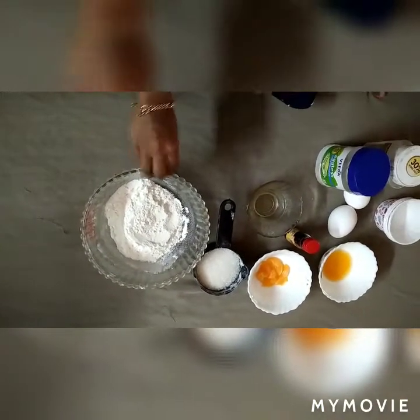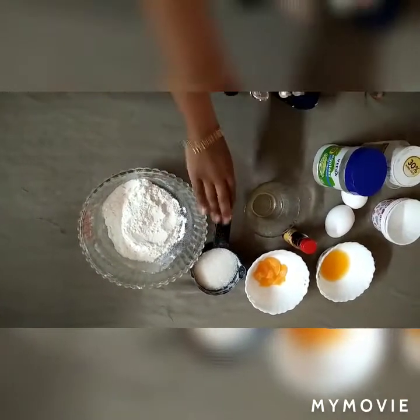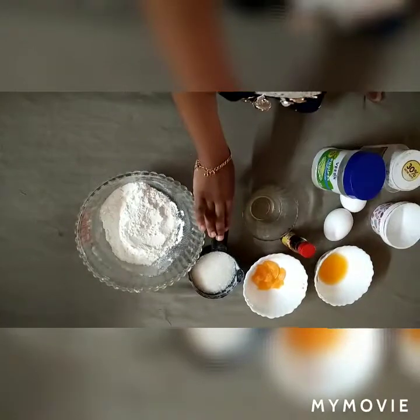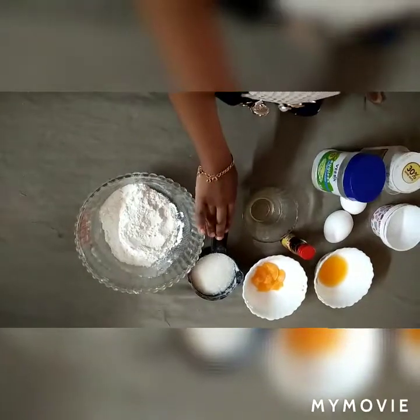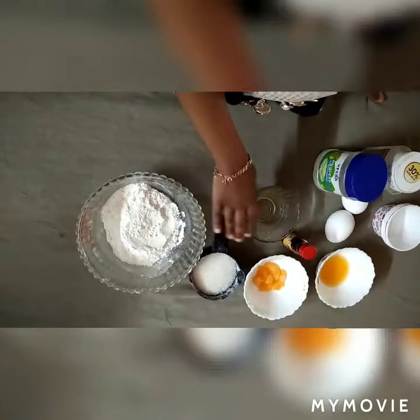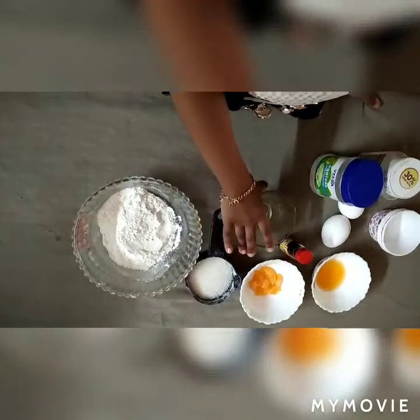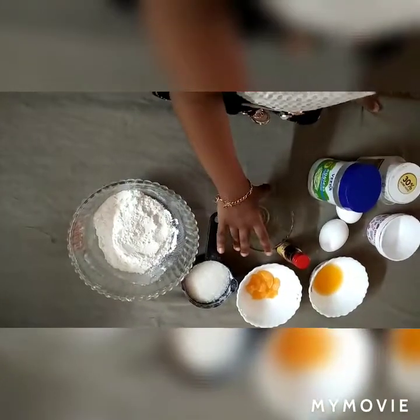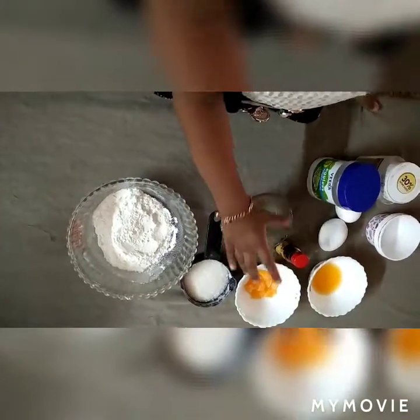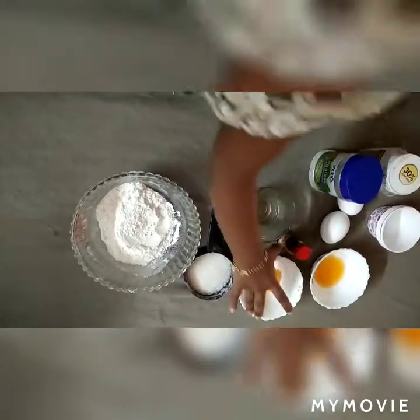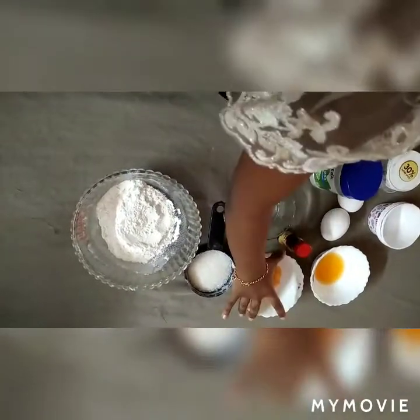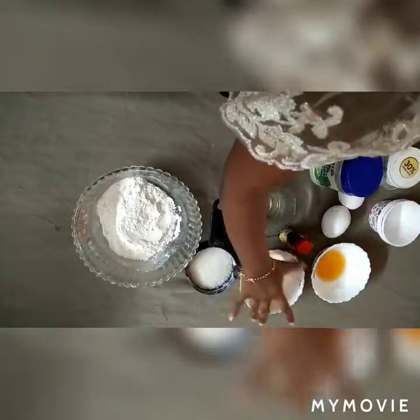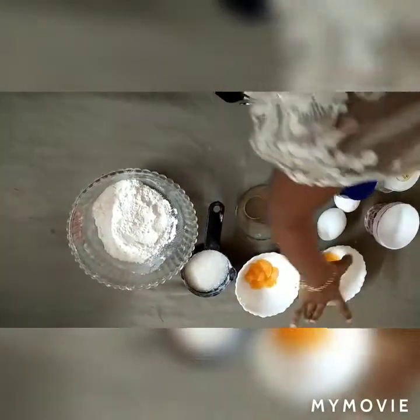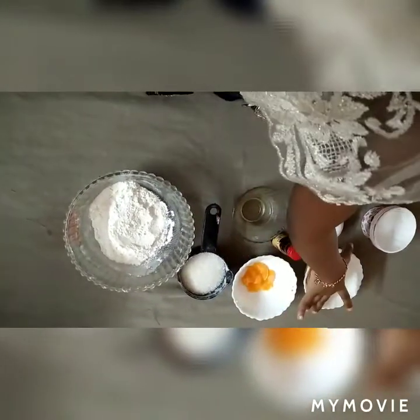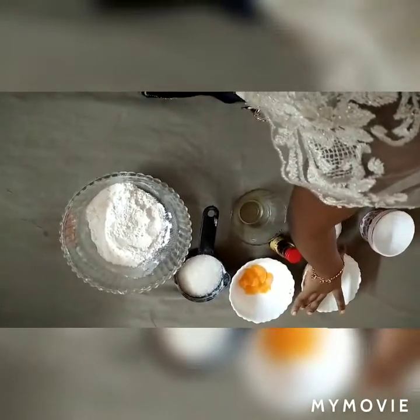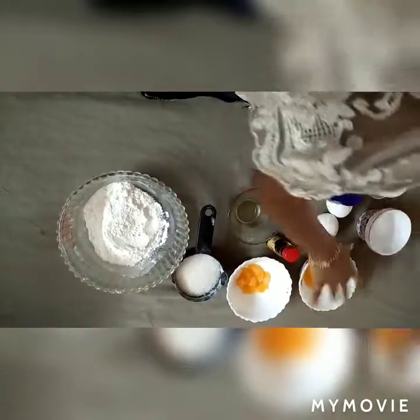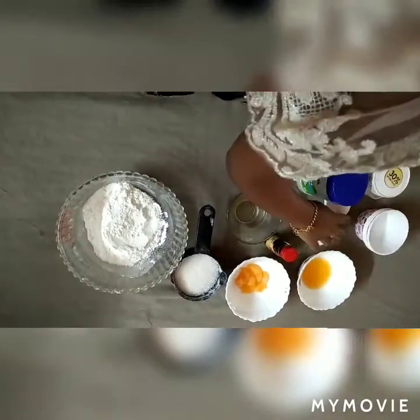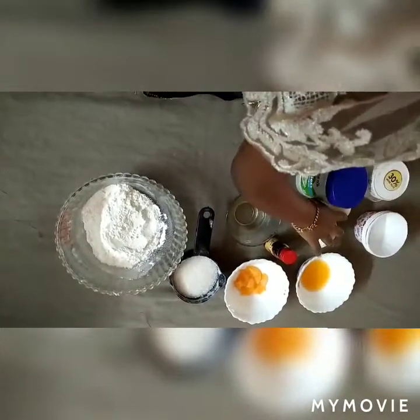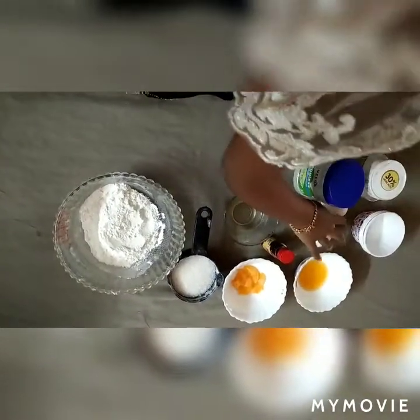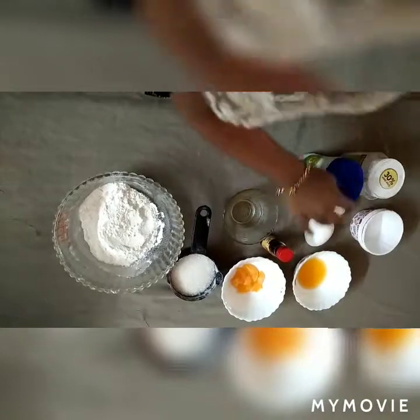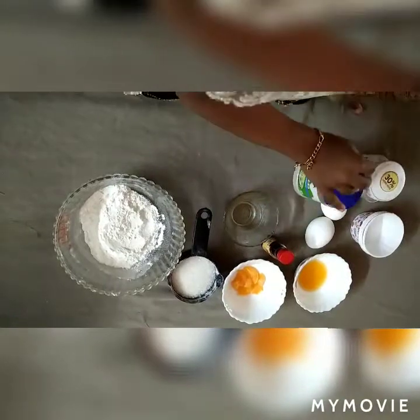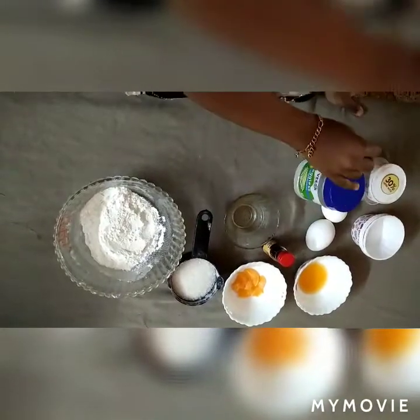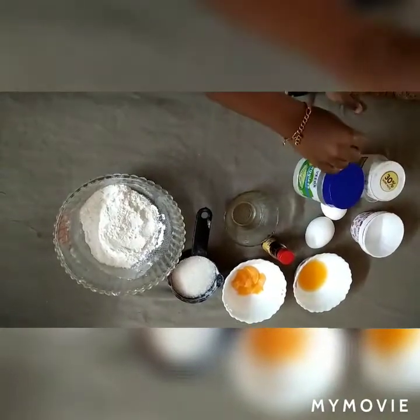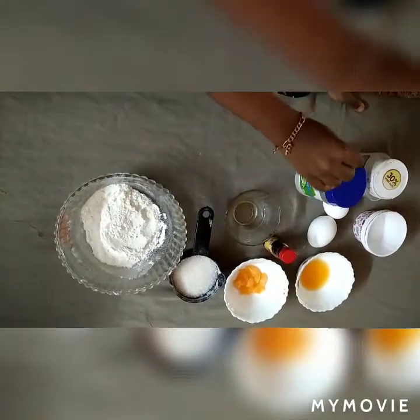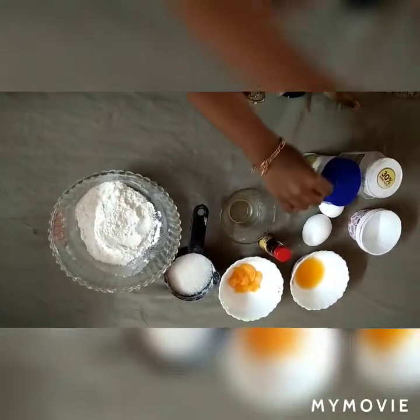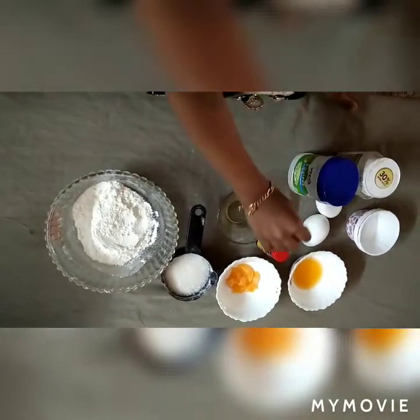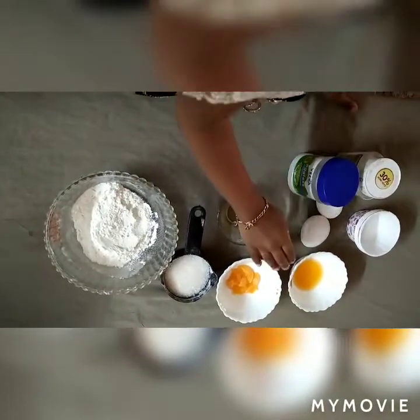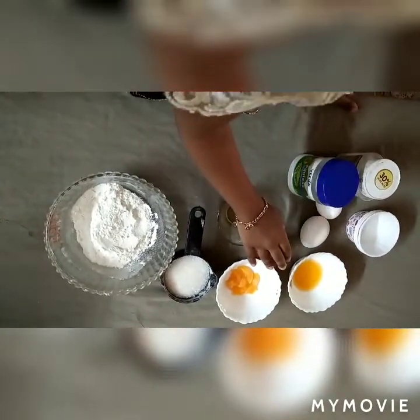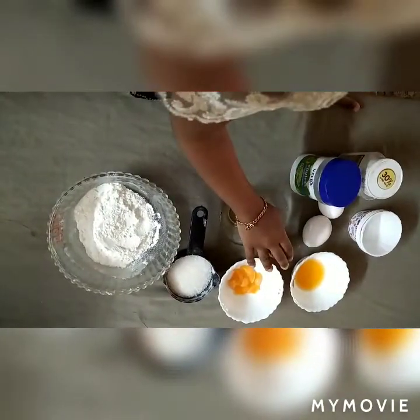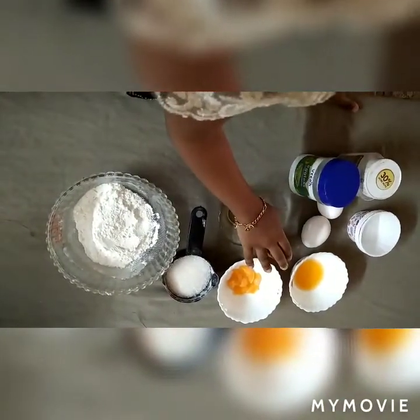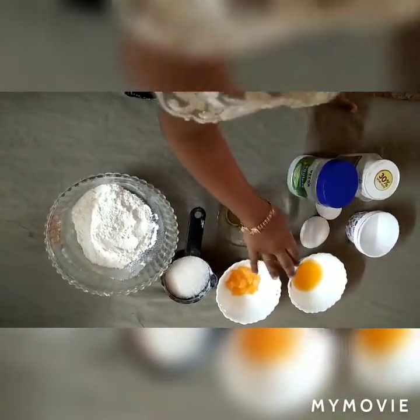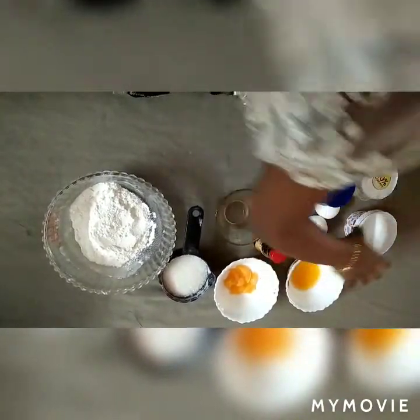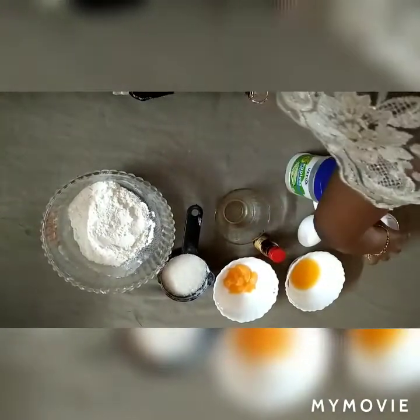Maida, sugar, oil, orange, orange juice, eggs, baking powder, baking soda, cups.